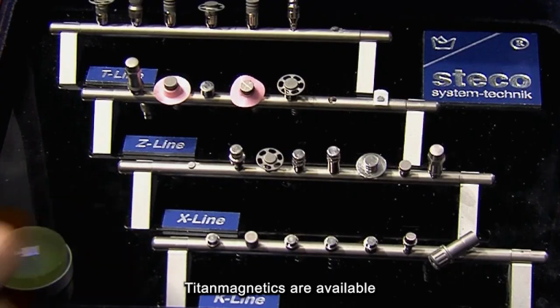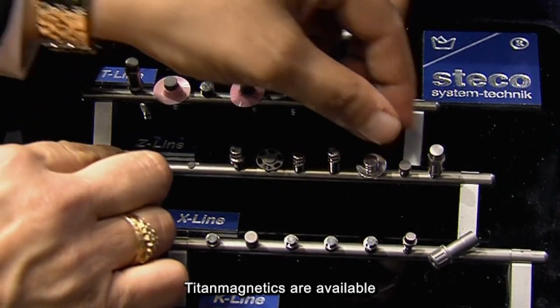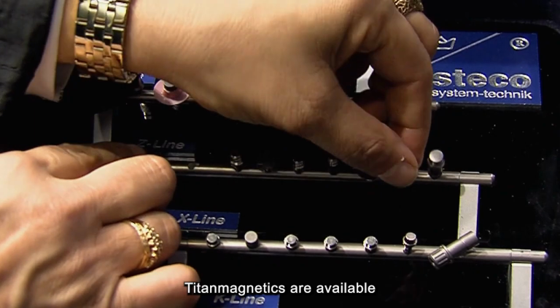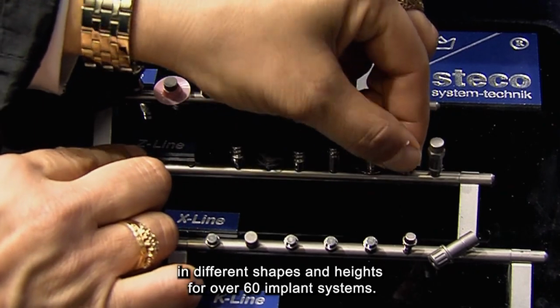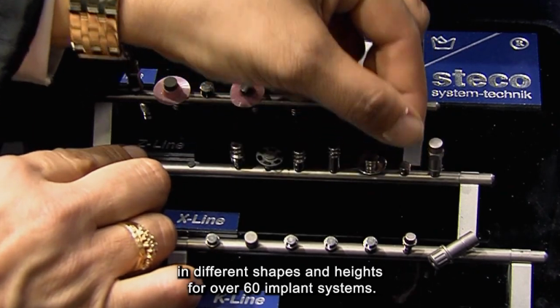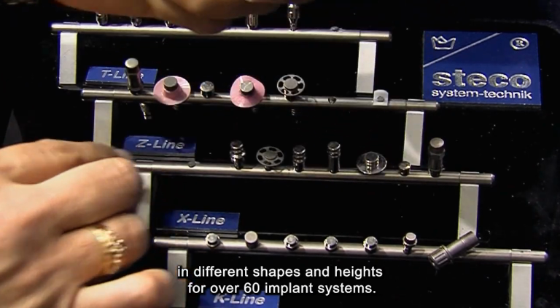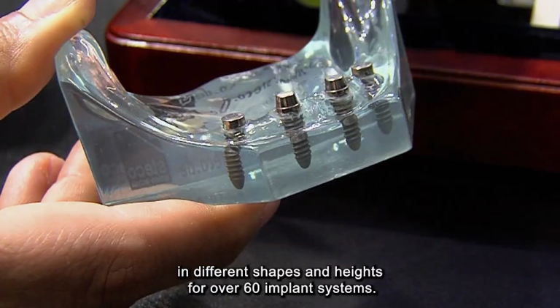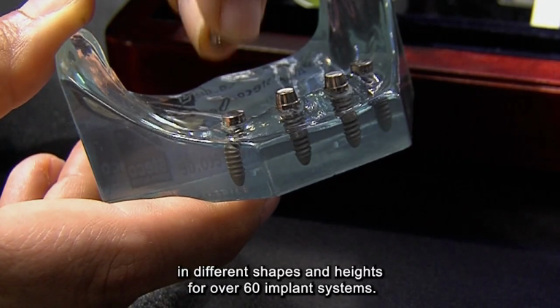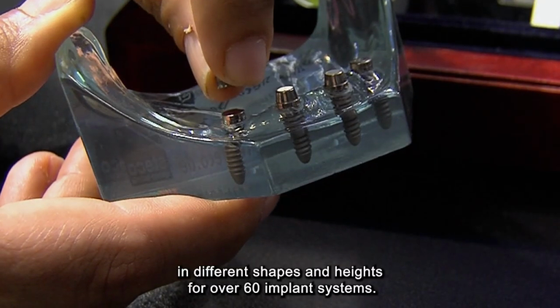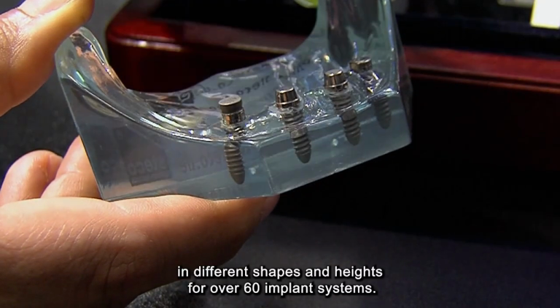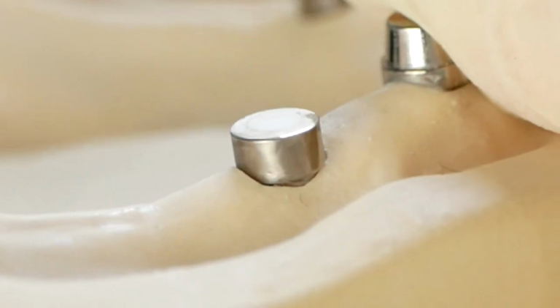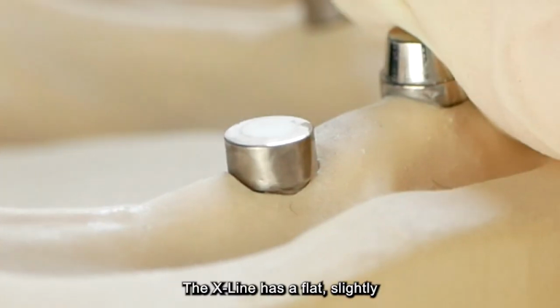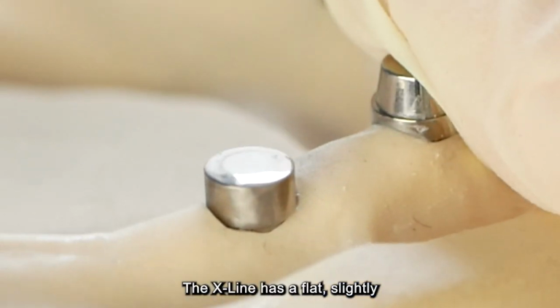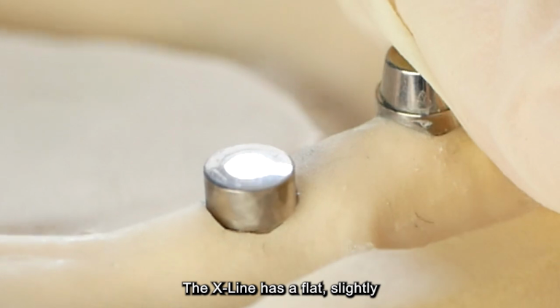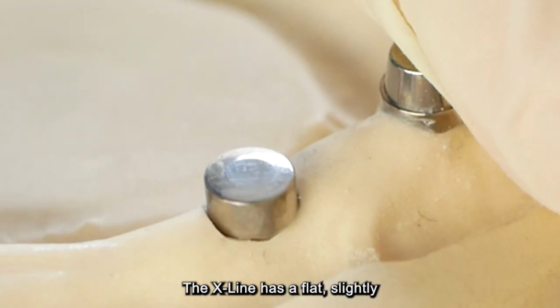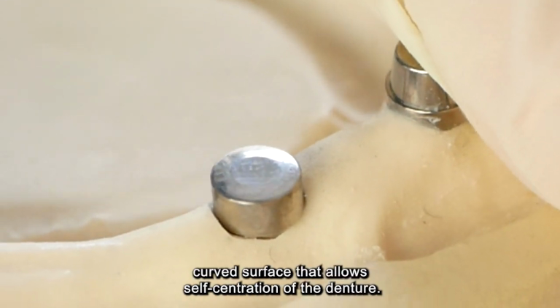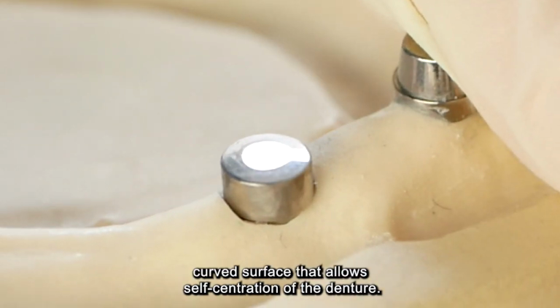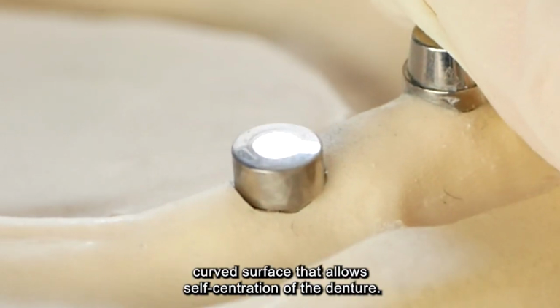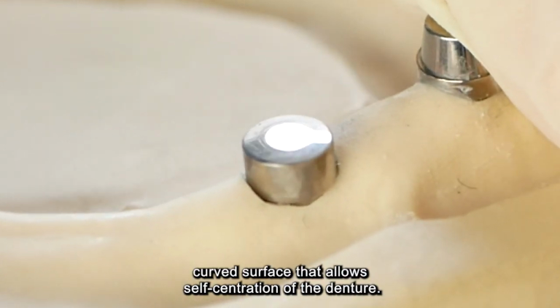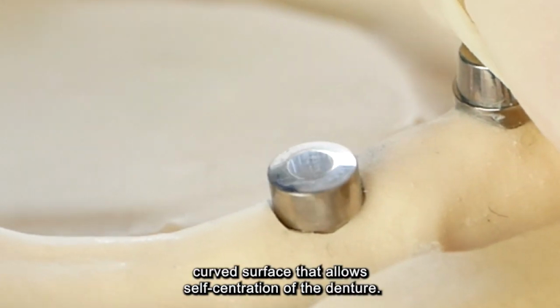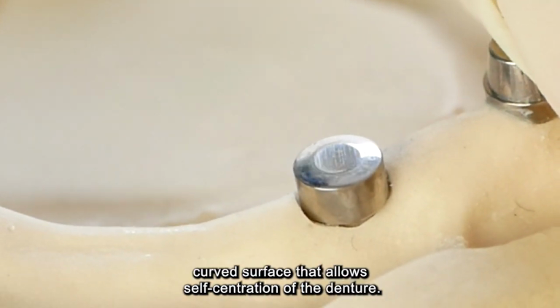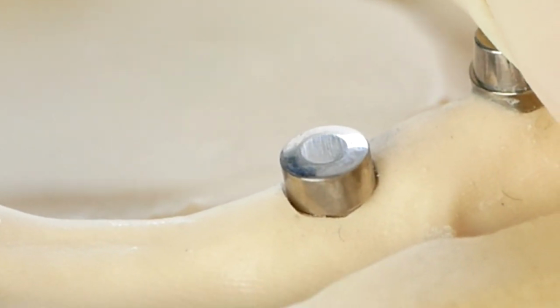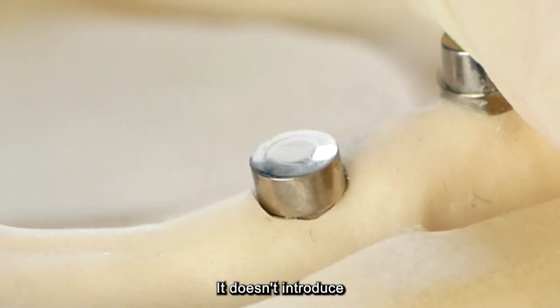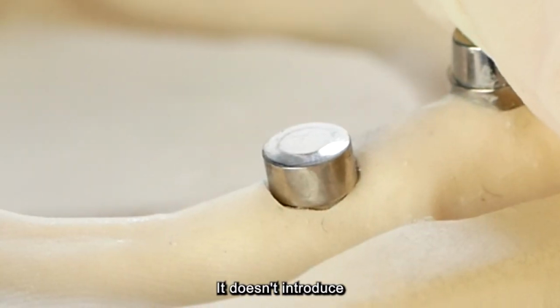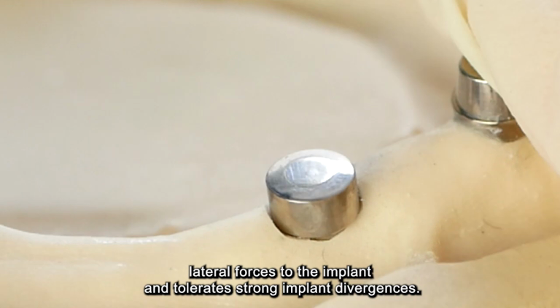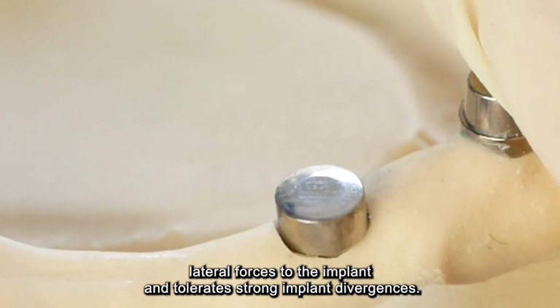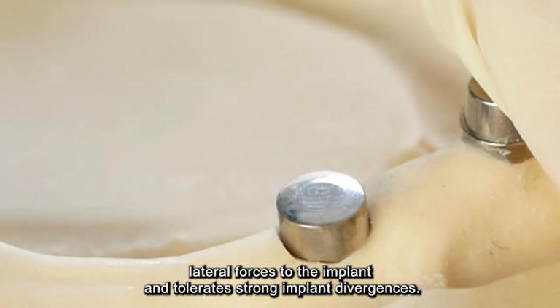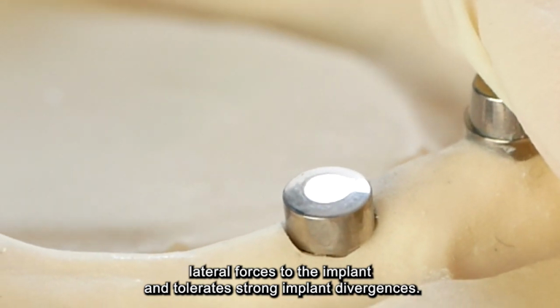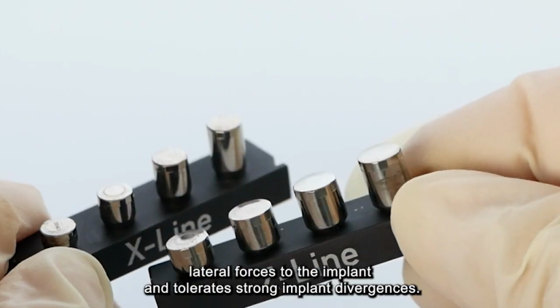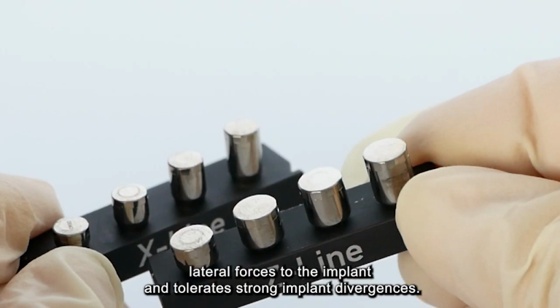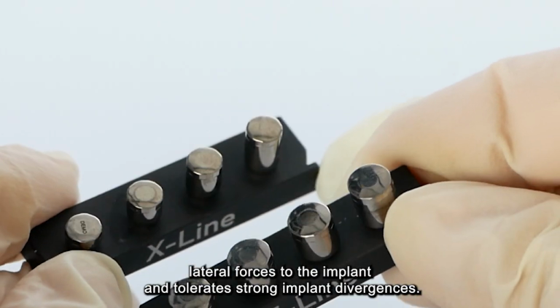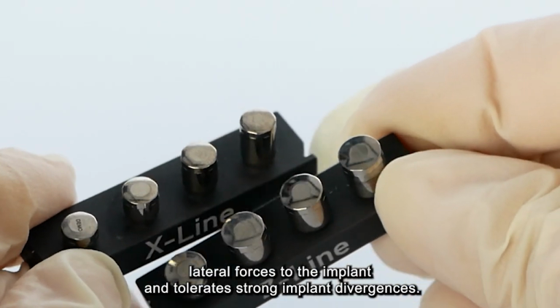Titan Magnetics are available in different shapes and heights for over 60 implant systems. The X-Line has a flat, slightly curved surface that allows self-centration of the denture. It doesn't introduce lateral forces into the implant and tolerates strong implant divergences.